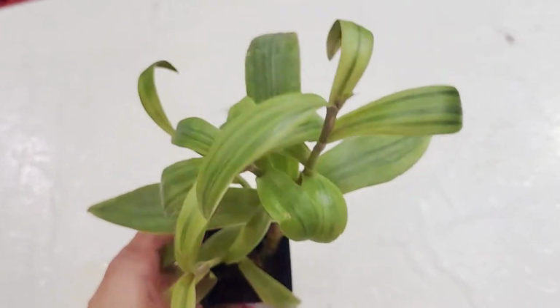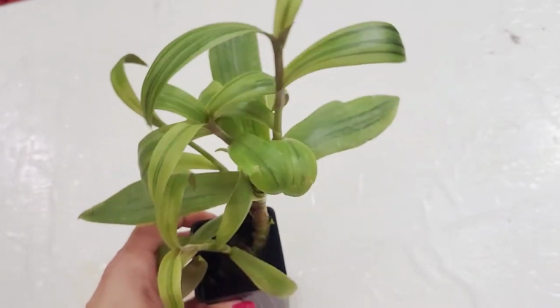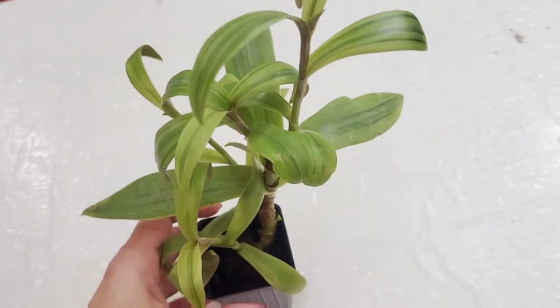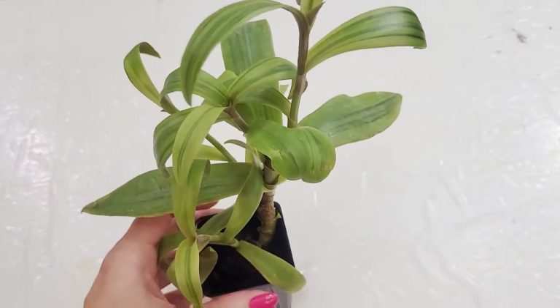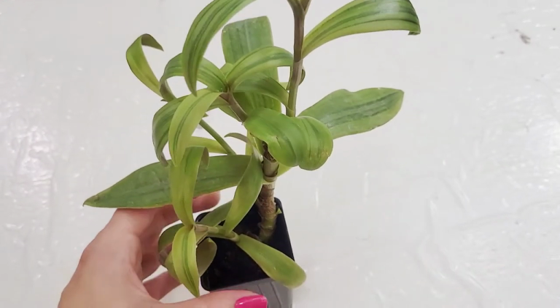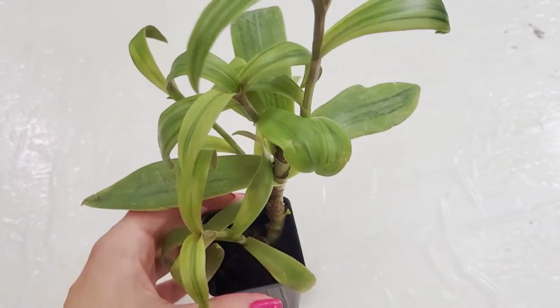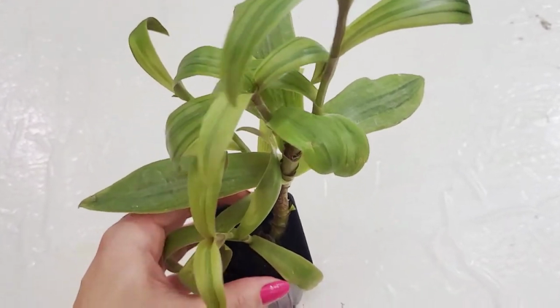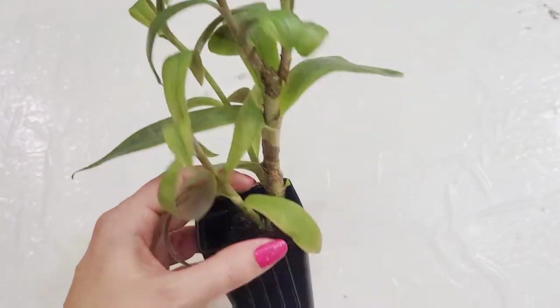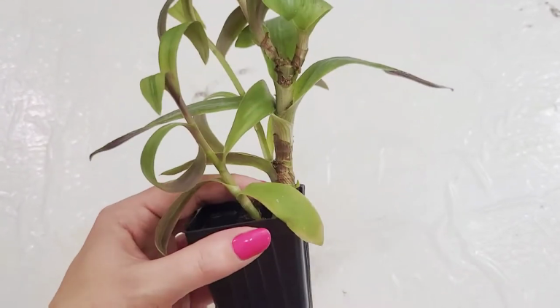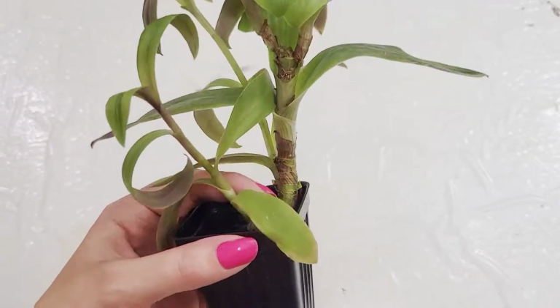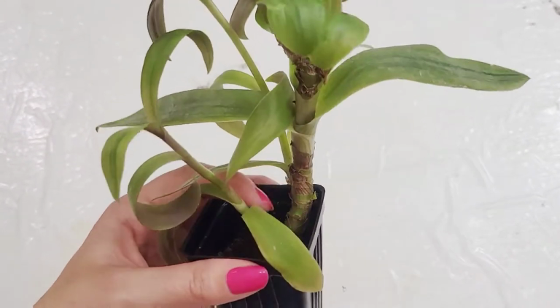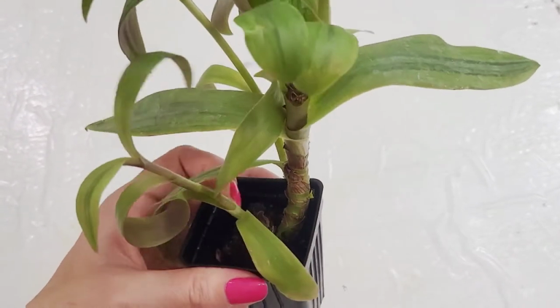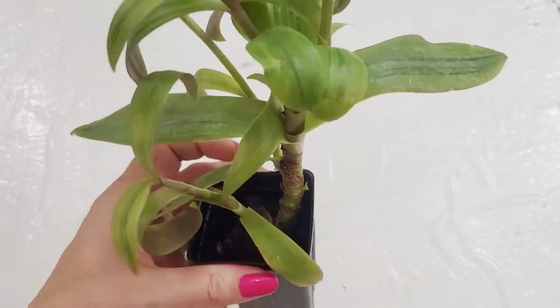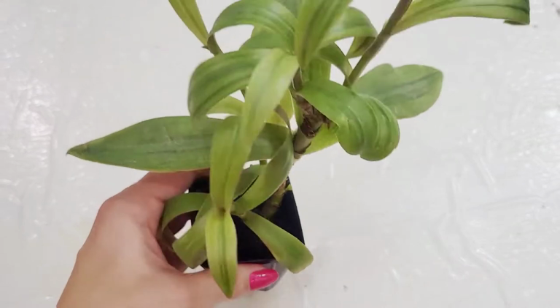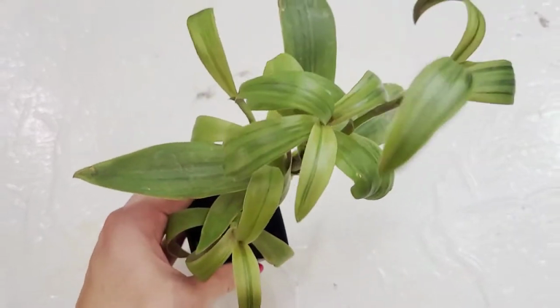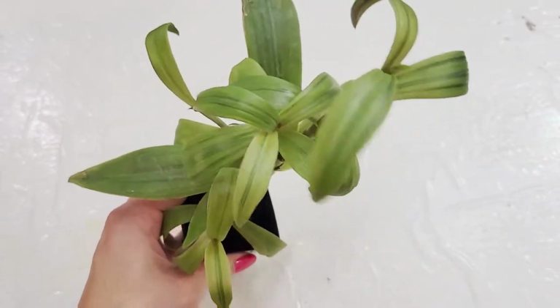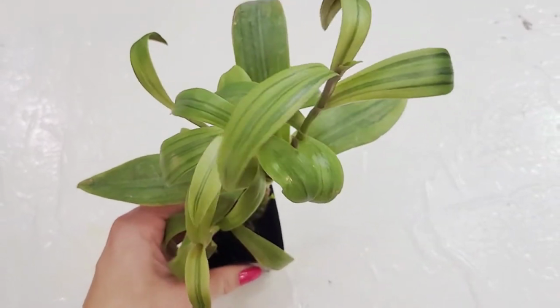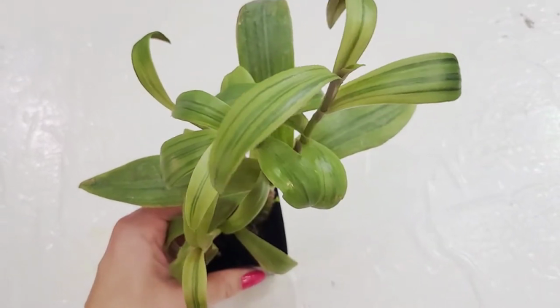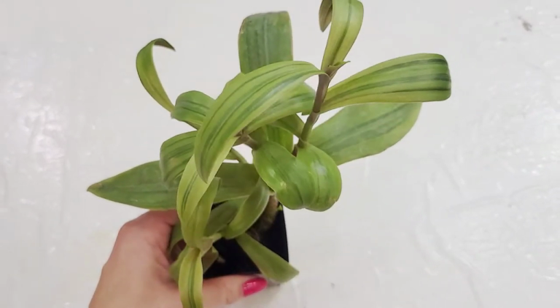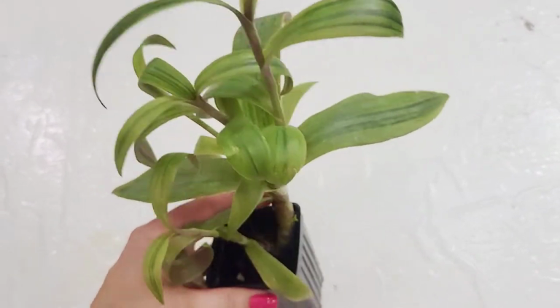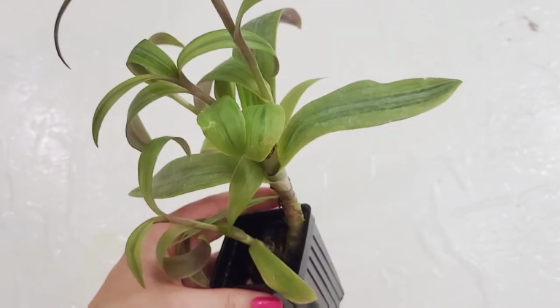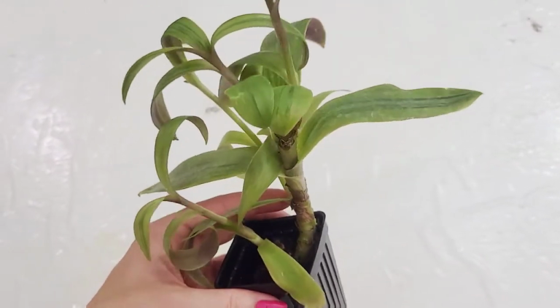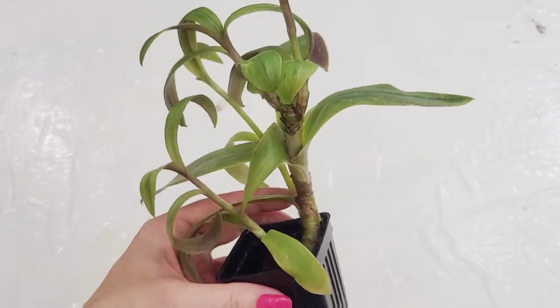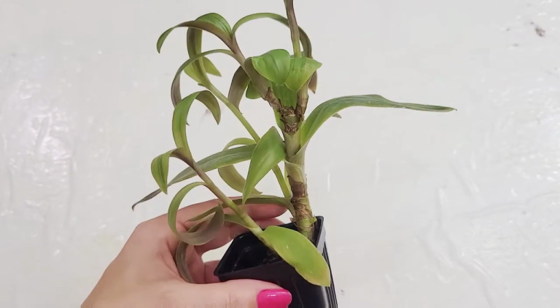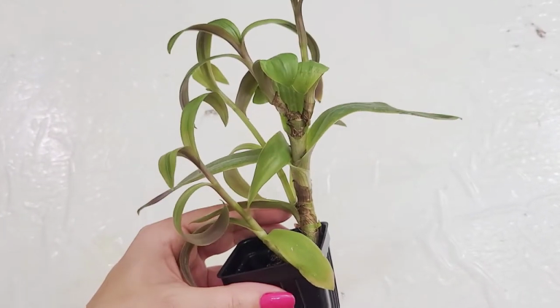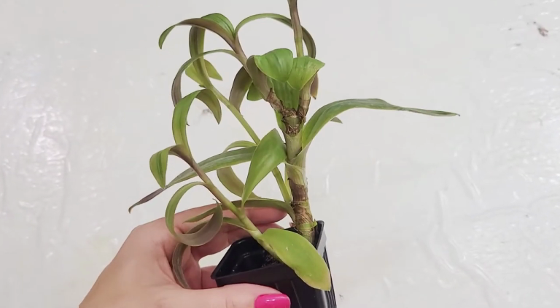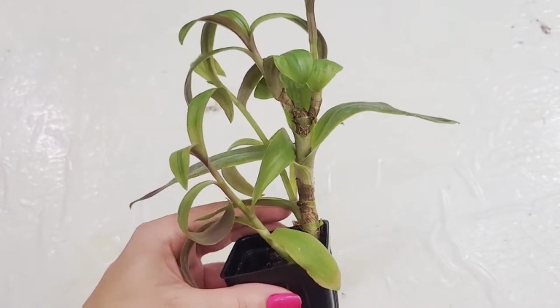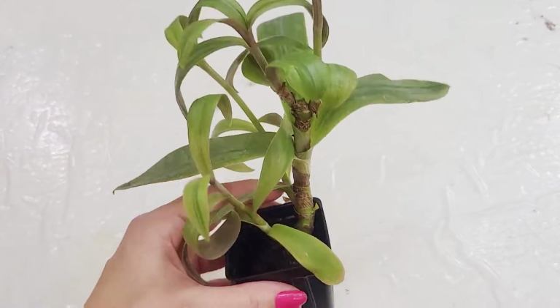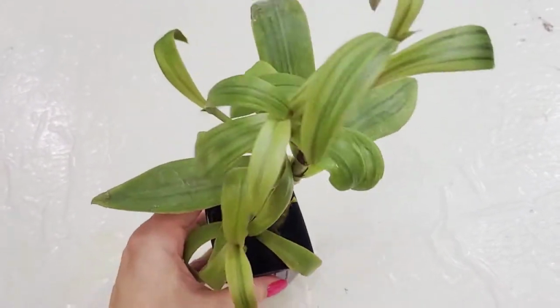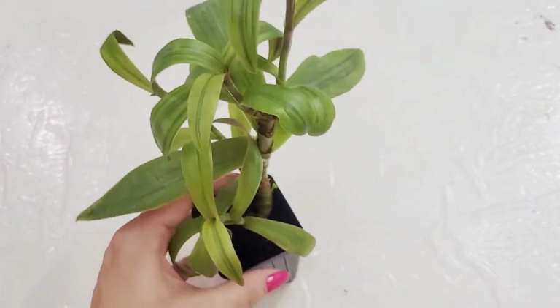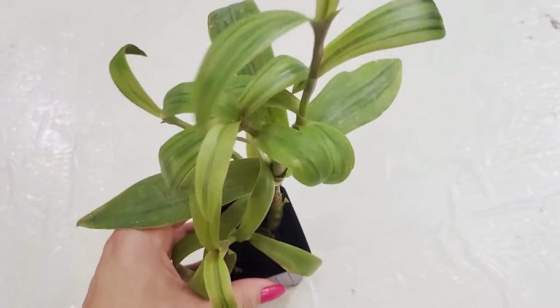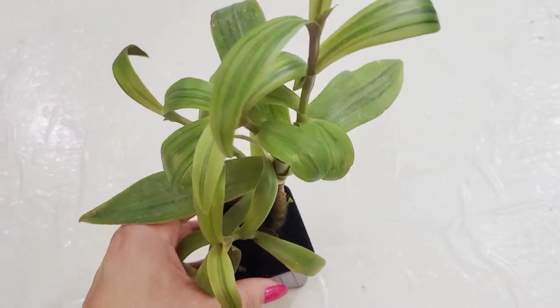Bushy is great, yes, but just make sure that some air can get in there along with a little bit of light. This was just one little cutting and I've propagated it and propagated it since then.